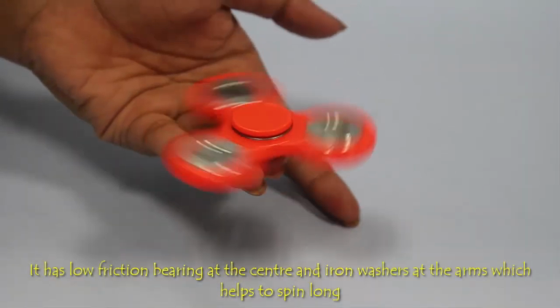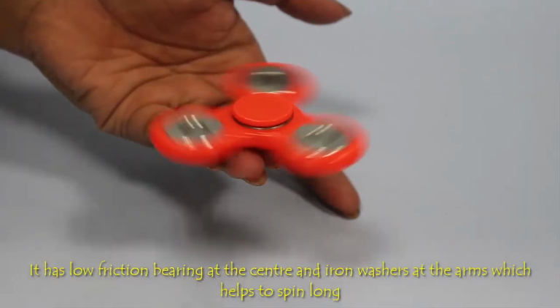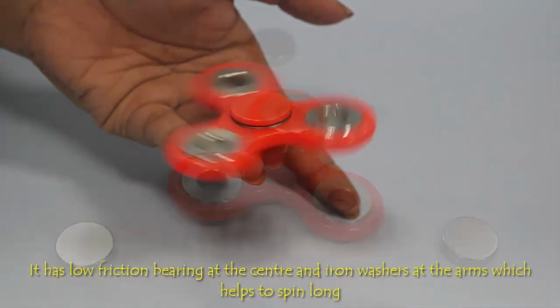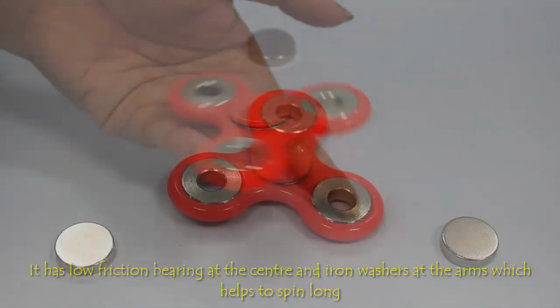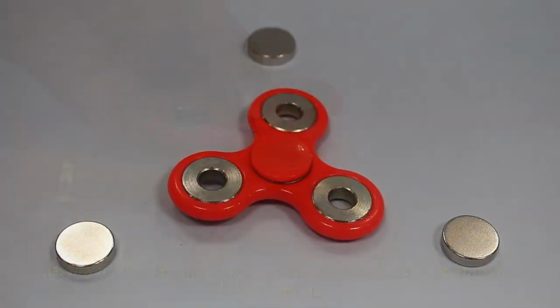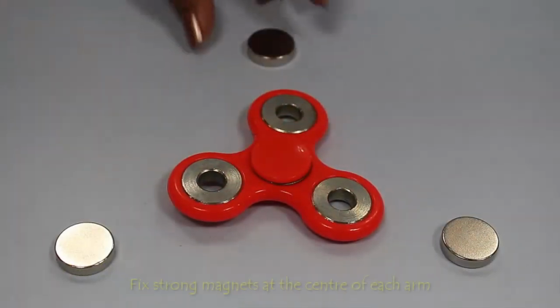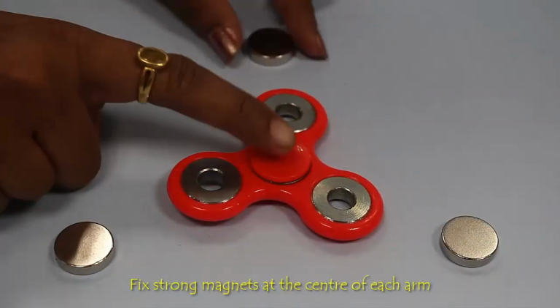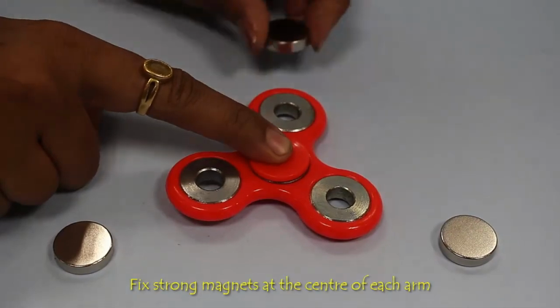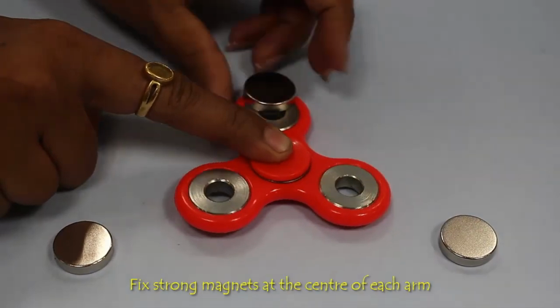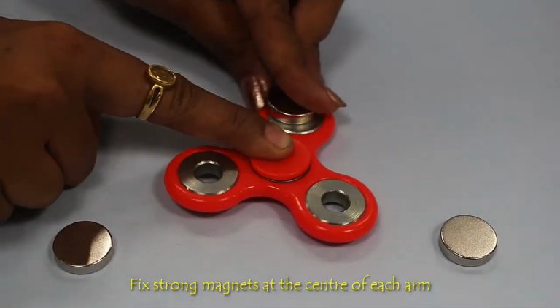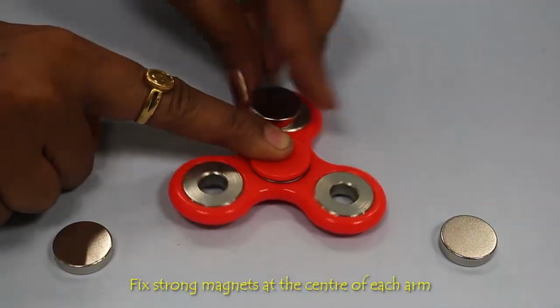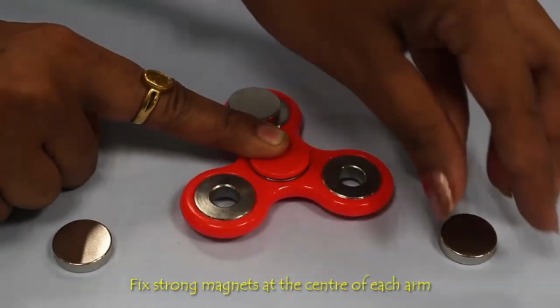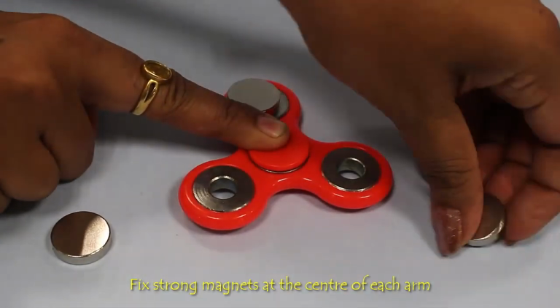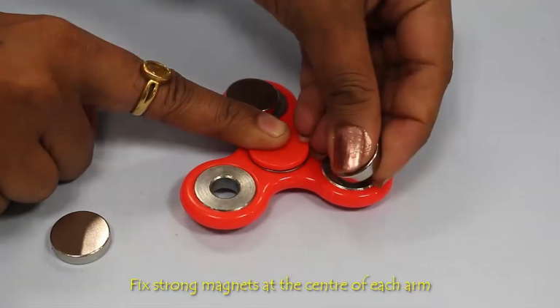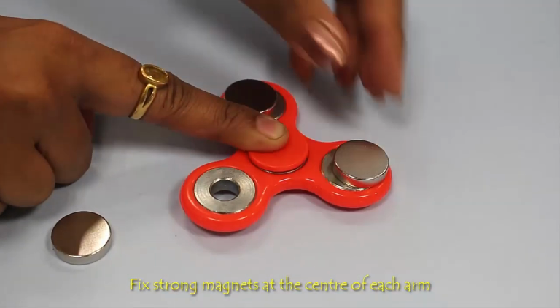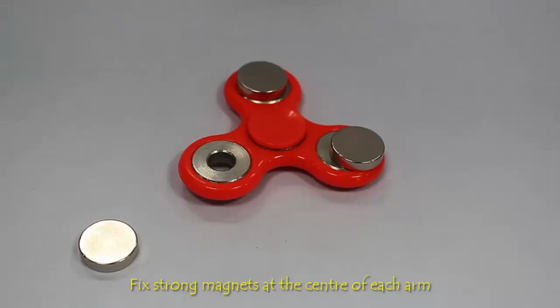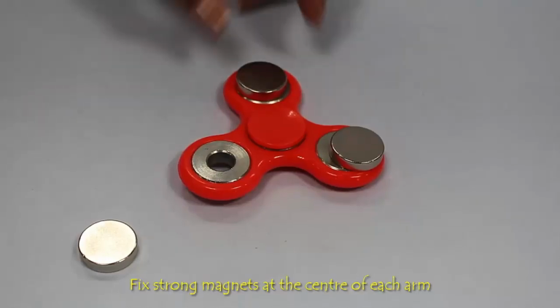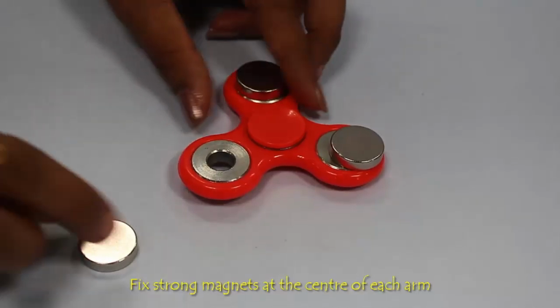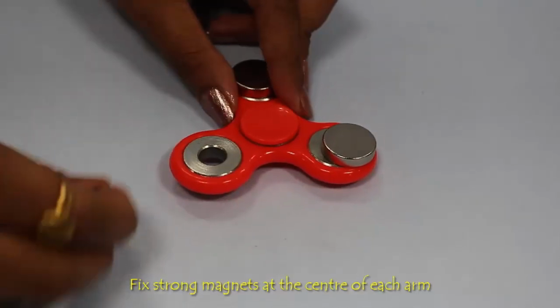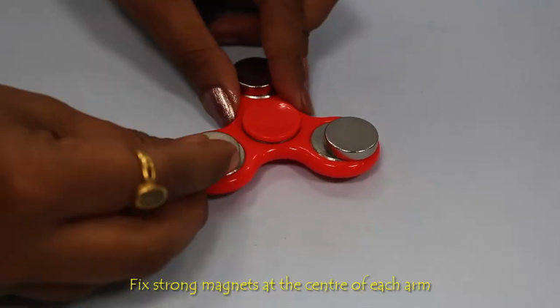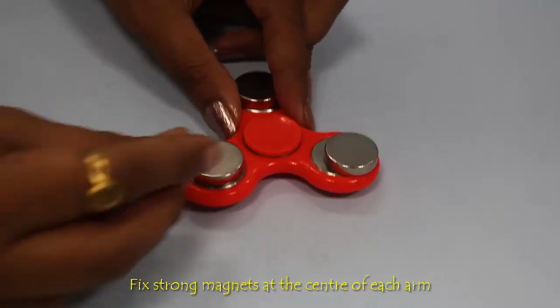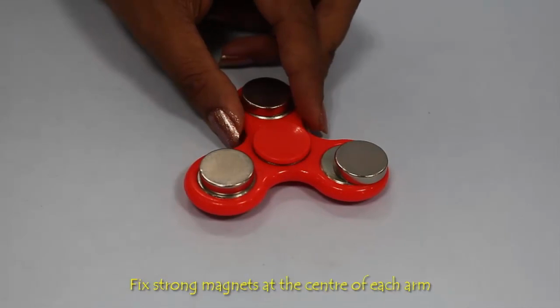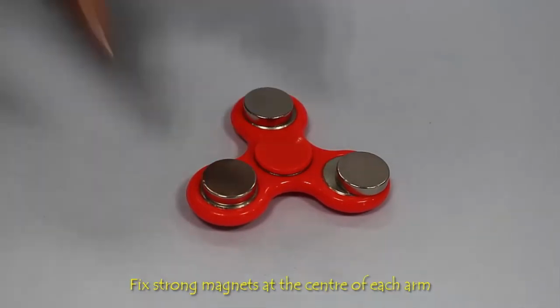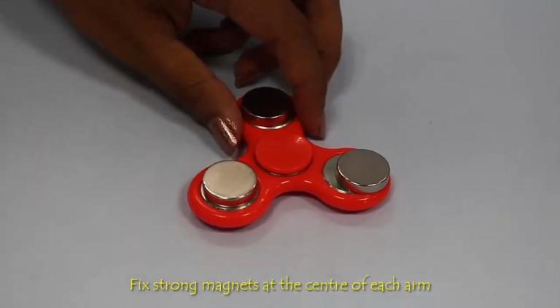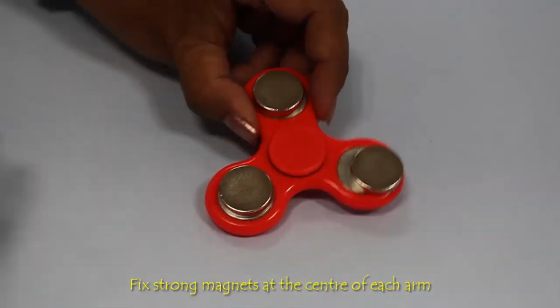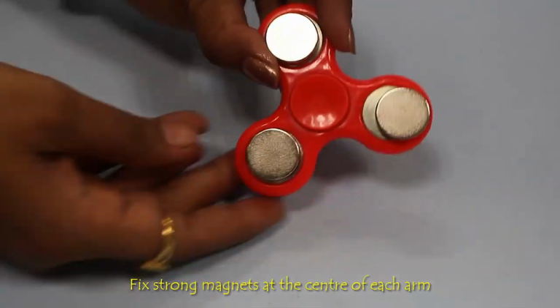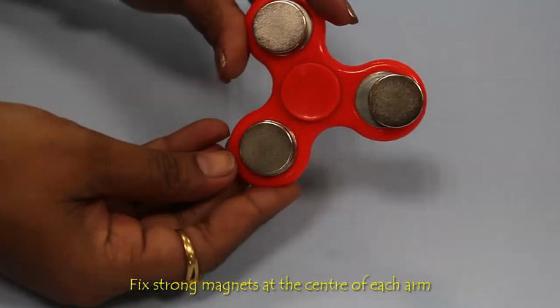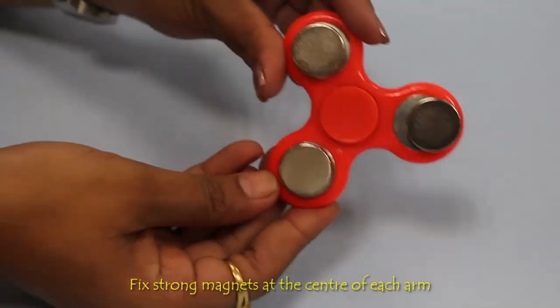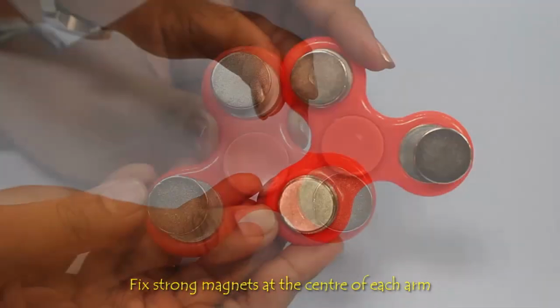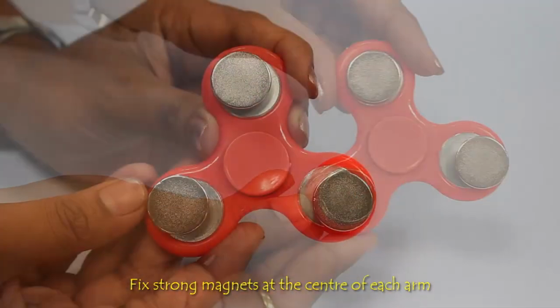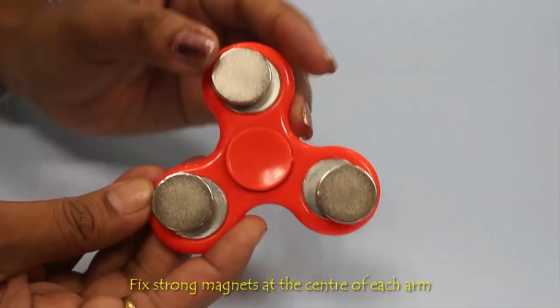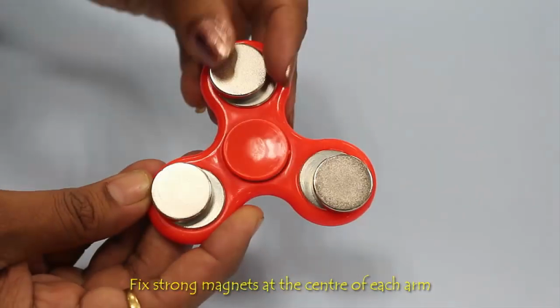Stick a disc neodymium magnet on one side of each arm of the fidget spinner using glue. Make sure that the magnets are attached at the center of the circle to keep it balanced.